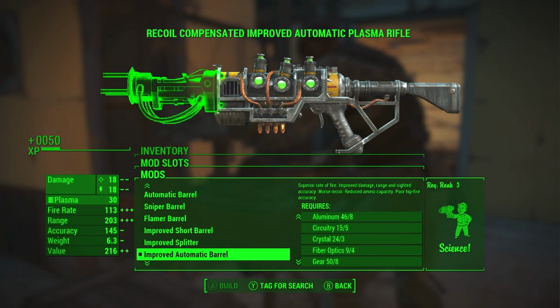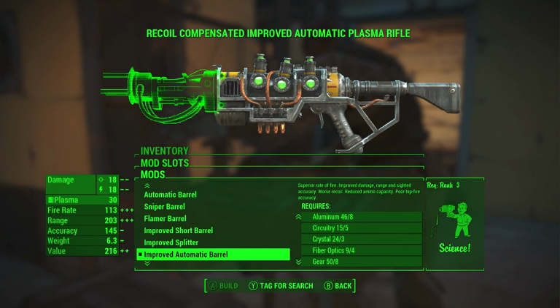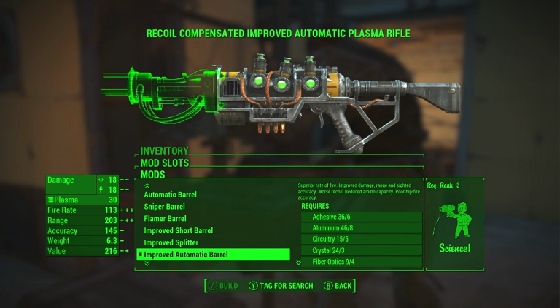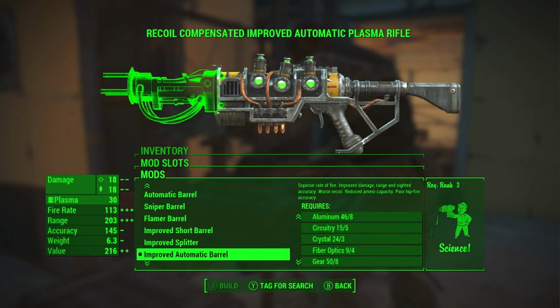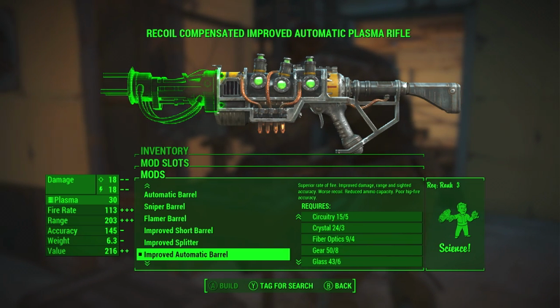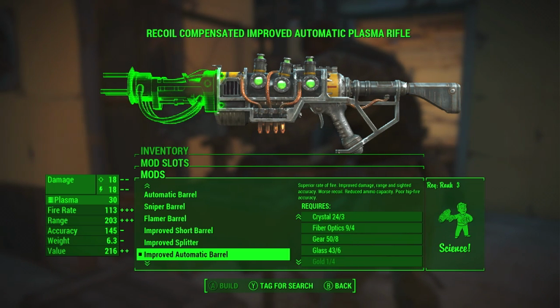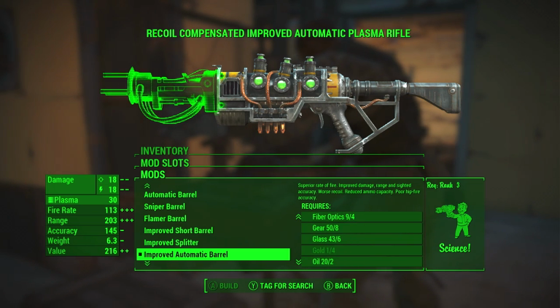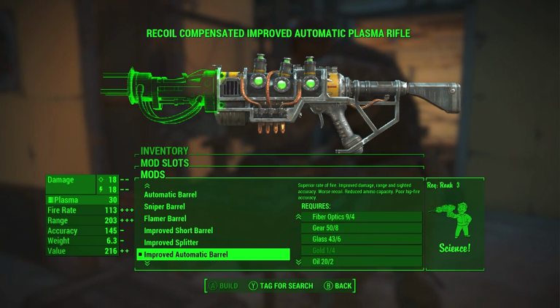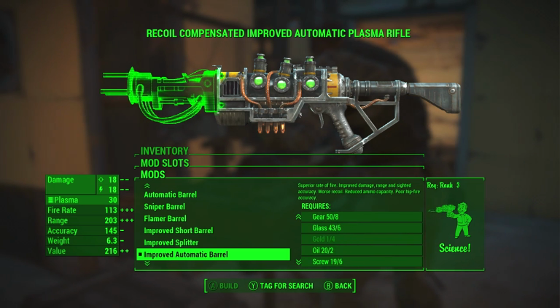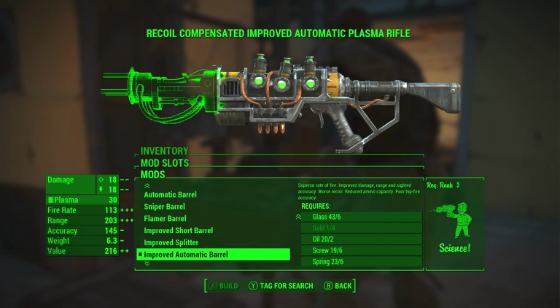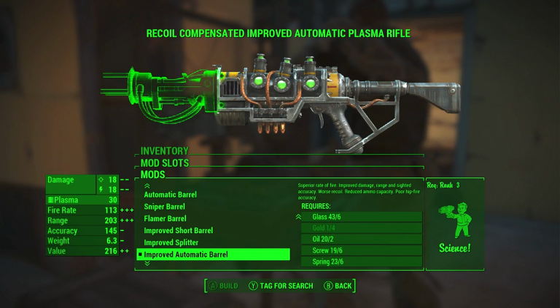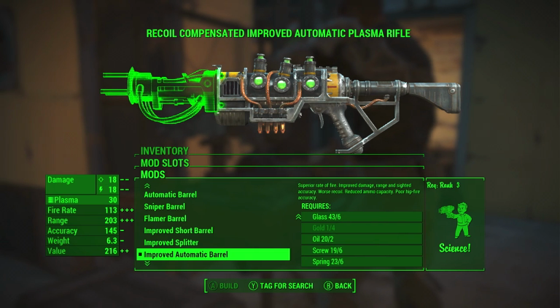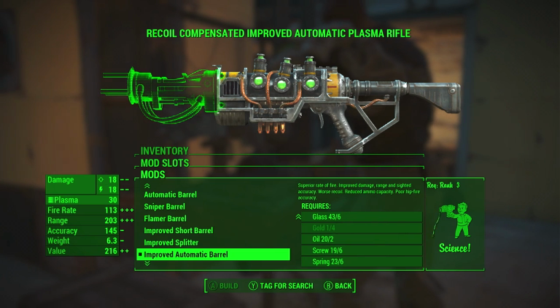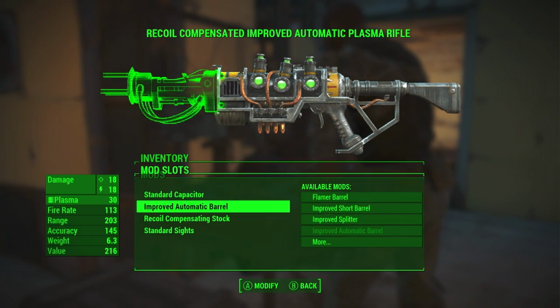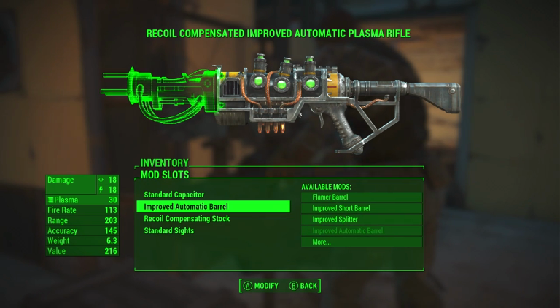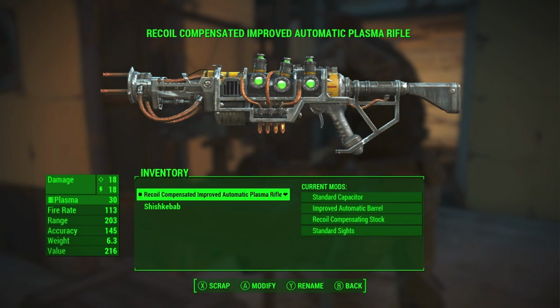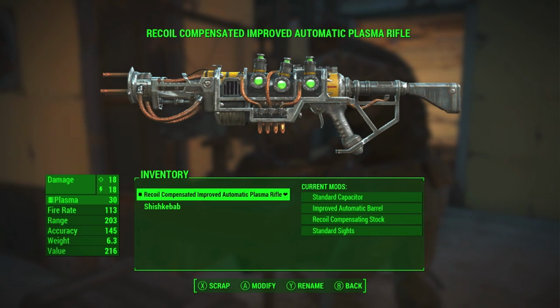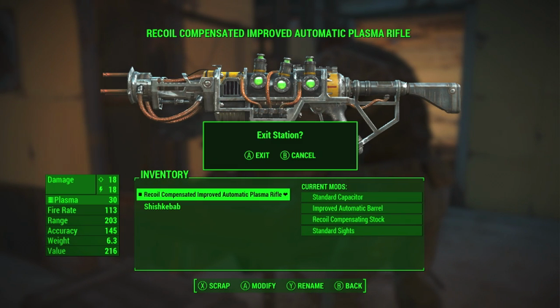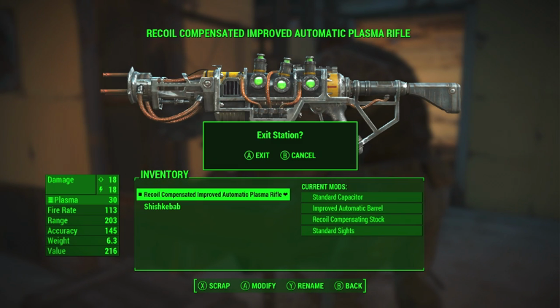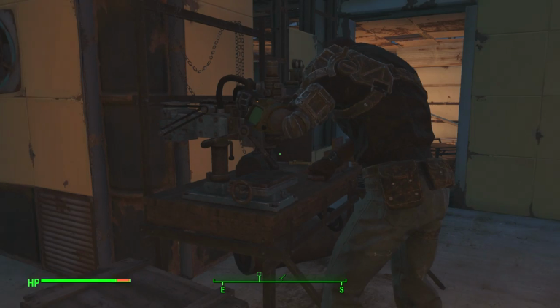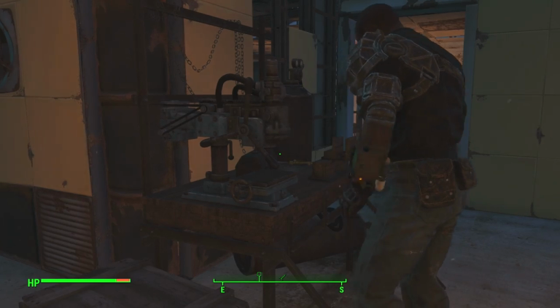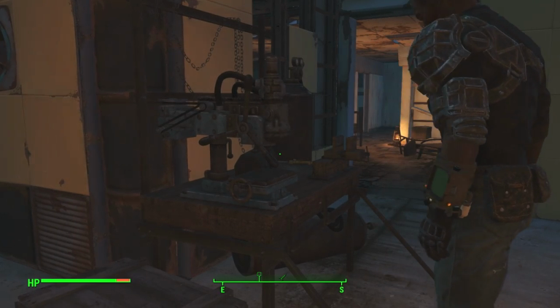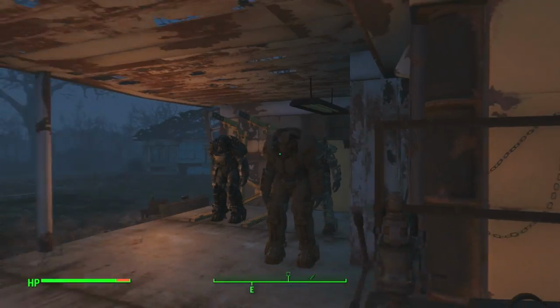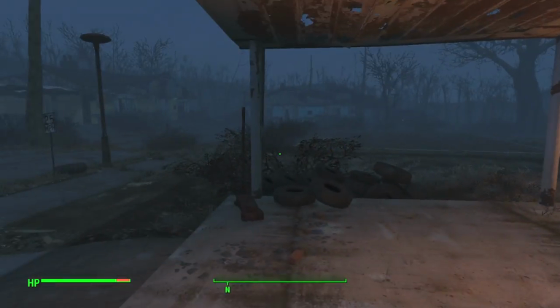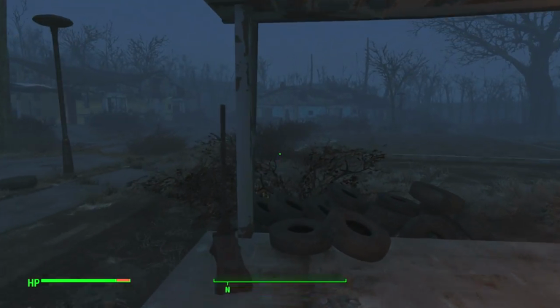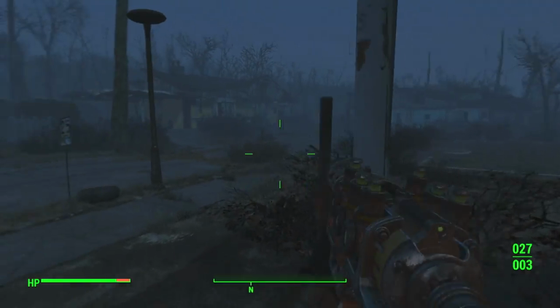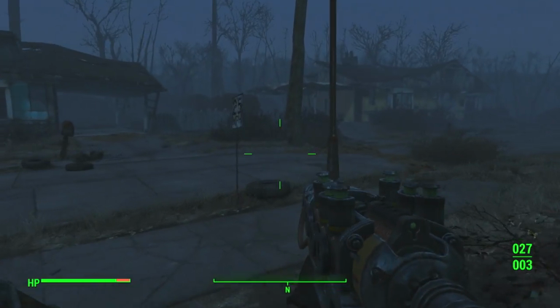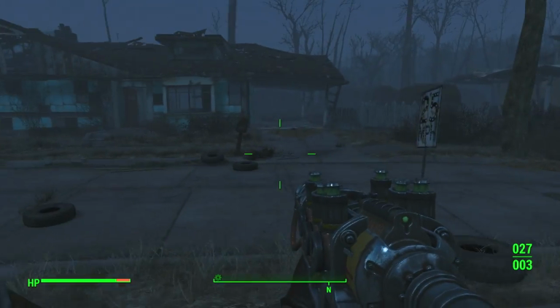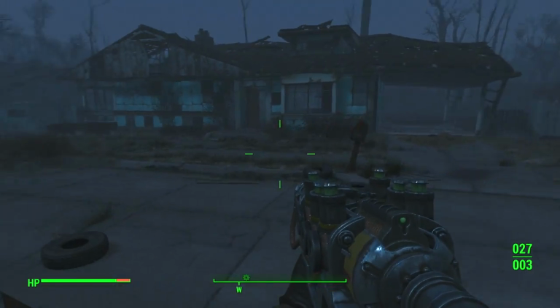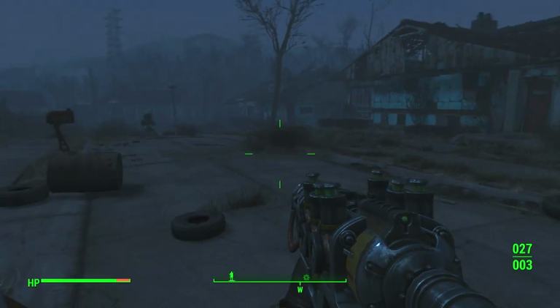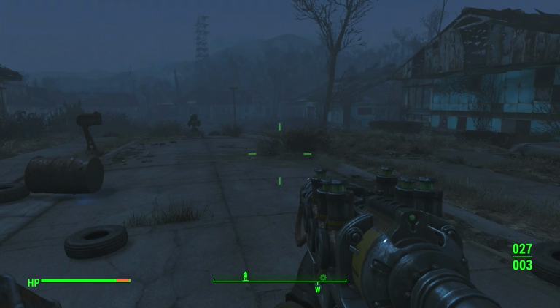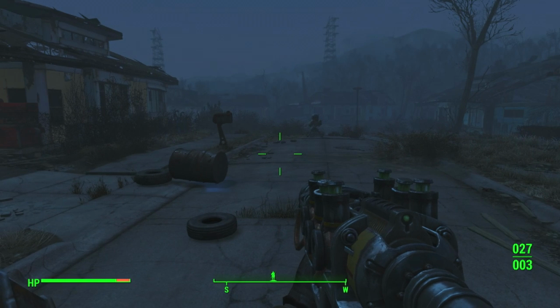The improved automatic barrel isn't too hard to make — the fiber optics are a little bit hard to find, and the gold is also kind of hard to find. But the harder part is actually getting a Science skill of rank 3, because that requires at least level 28, which is a fairly high level.